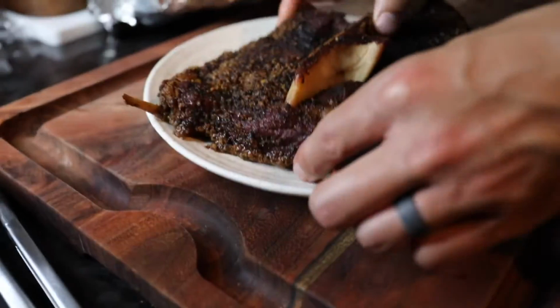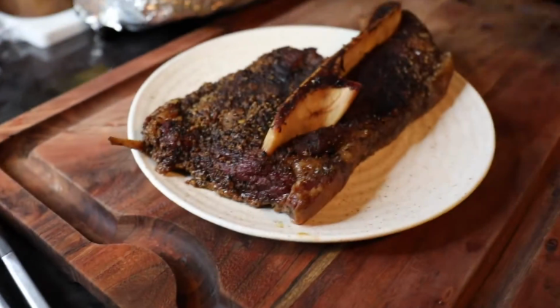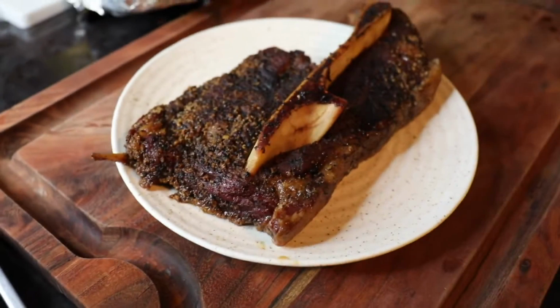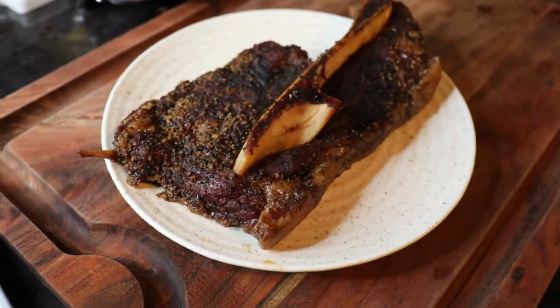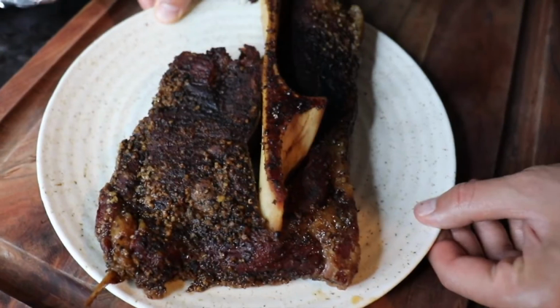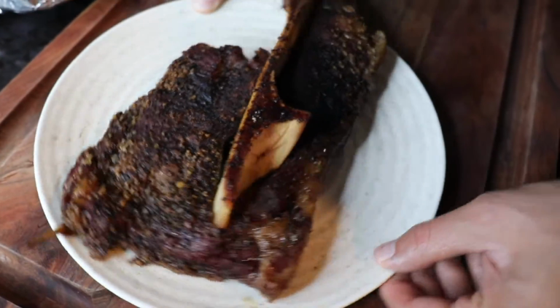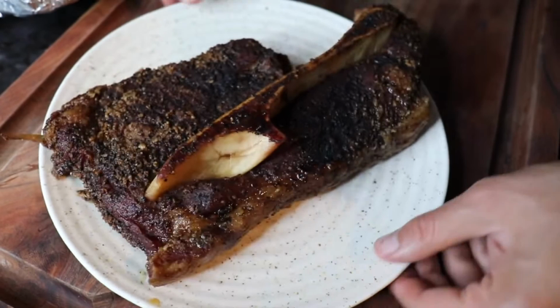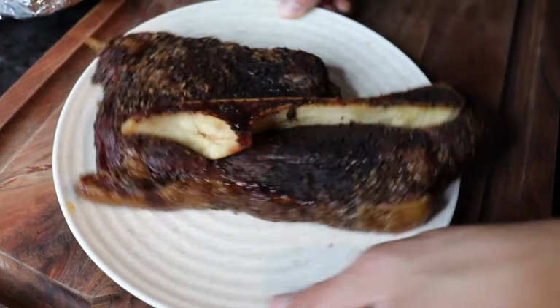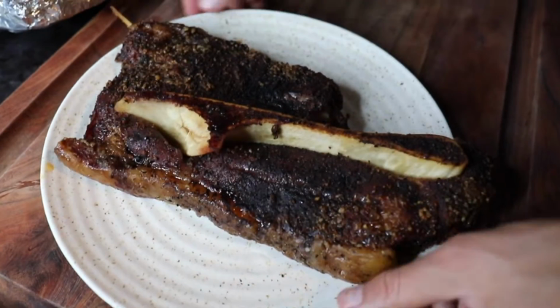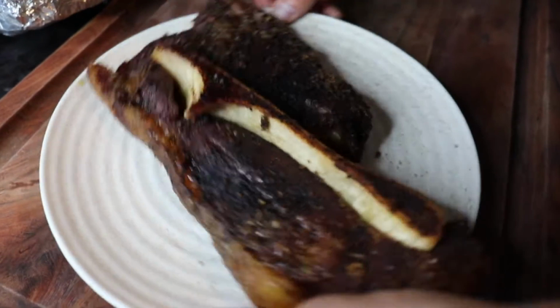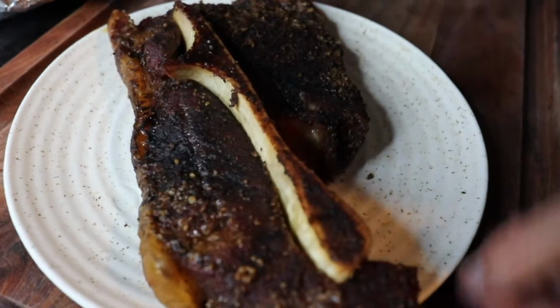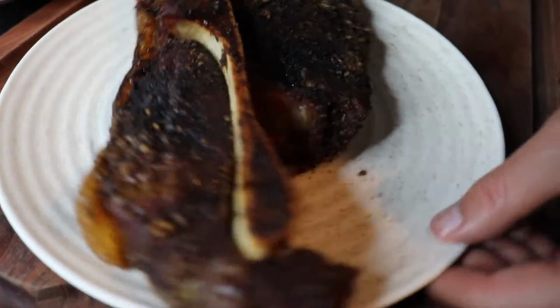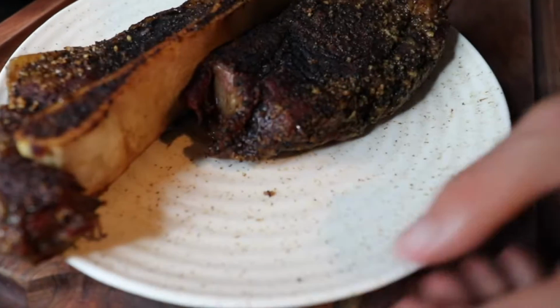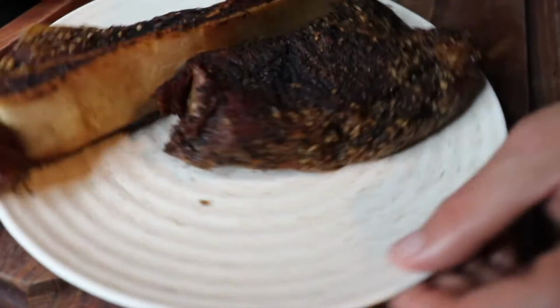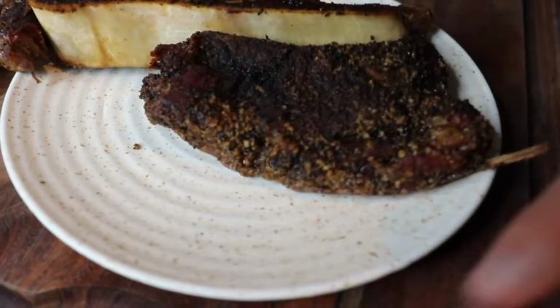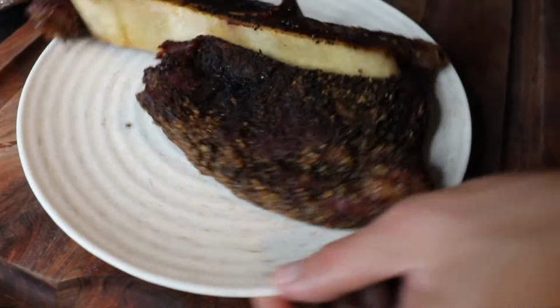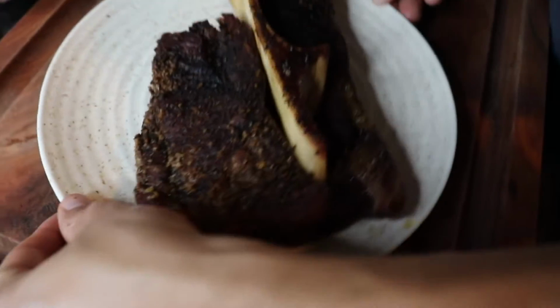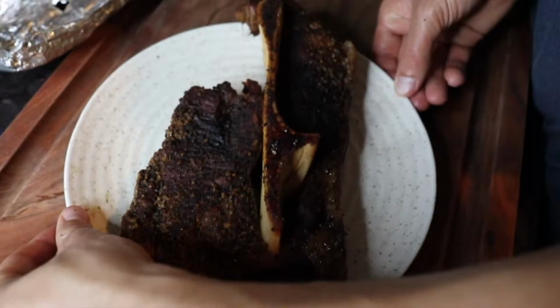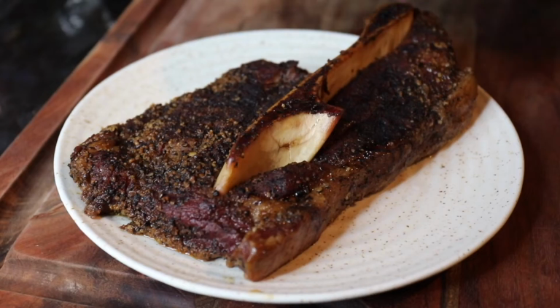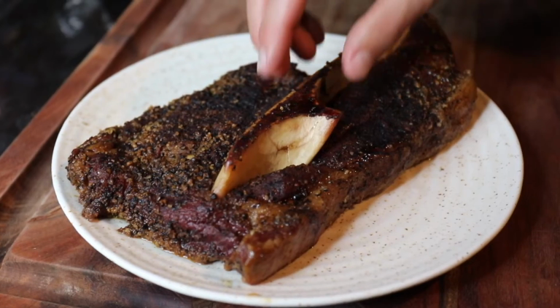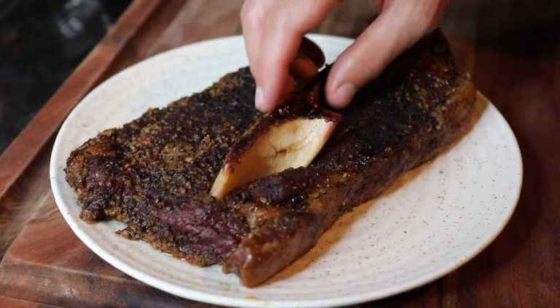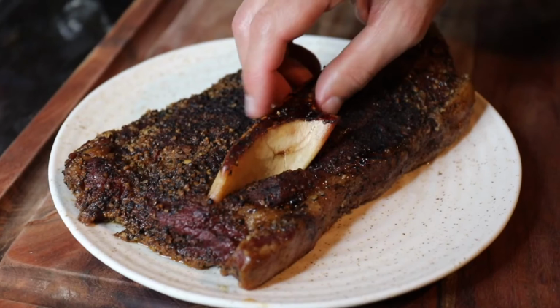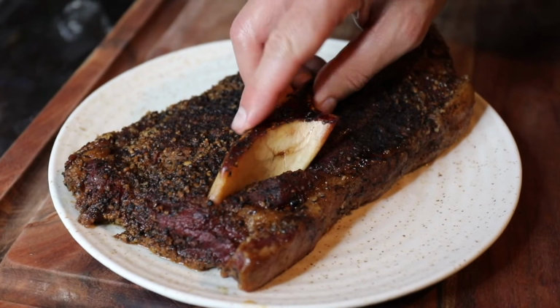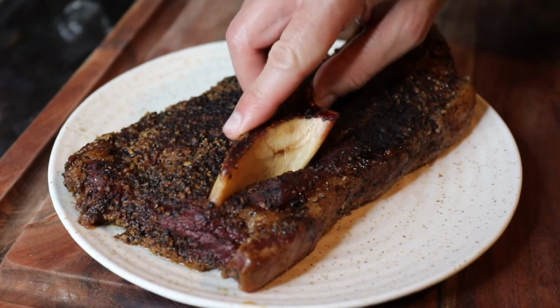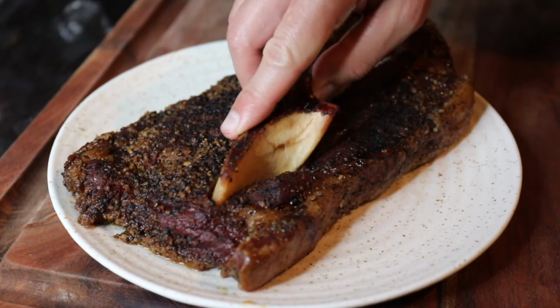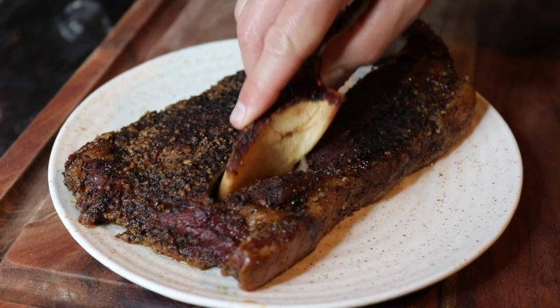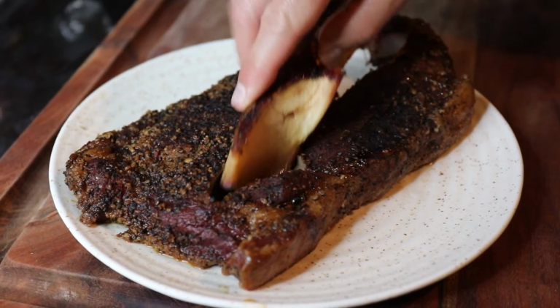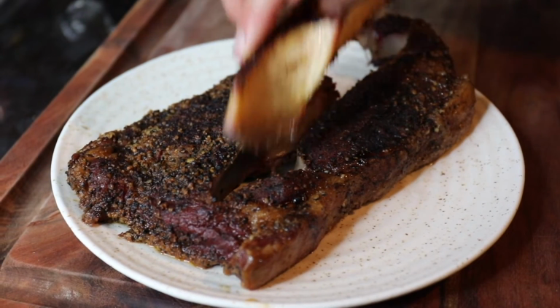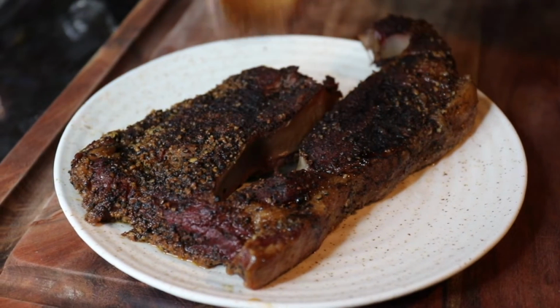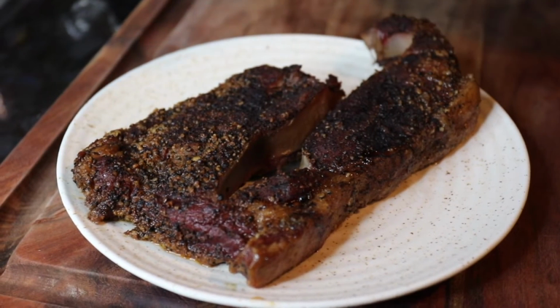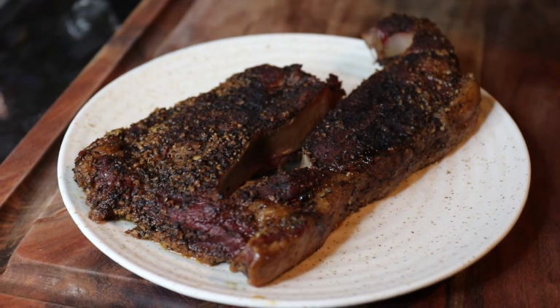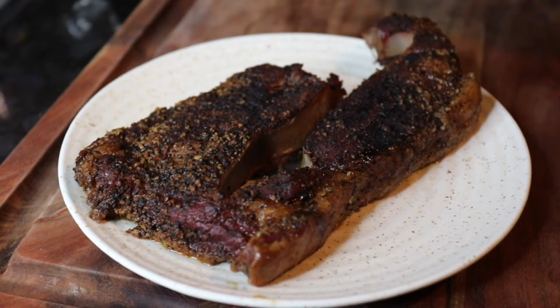Look at this — this bone completely pops out. You've got to watch this, it looks really cool.